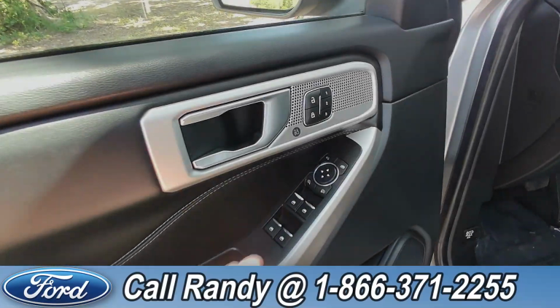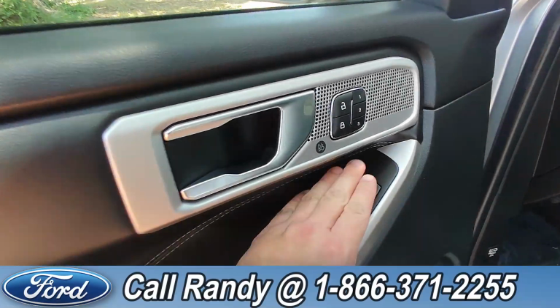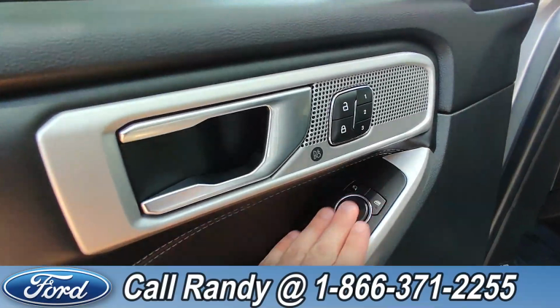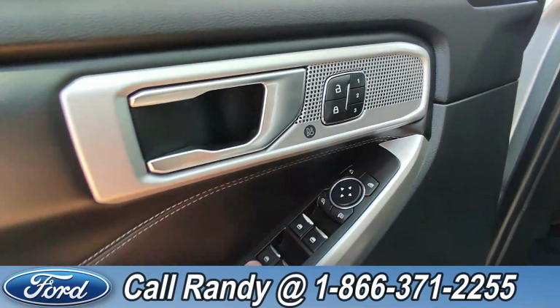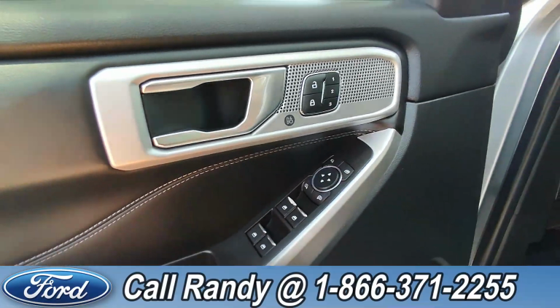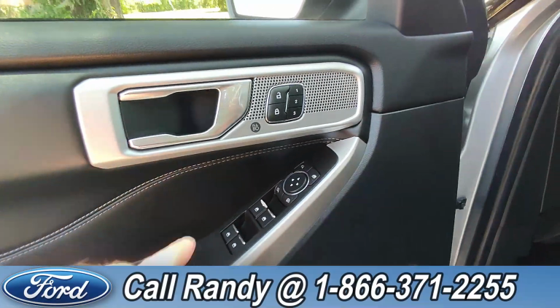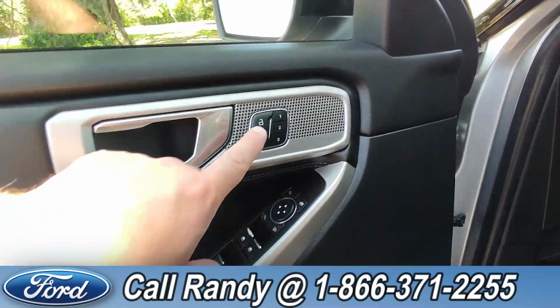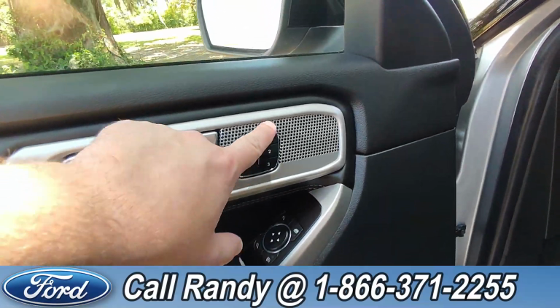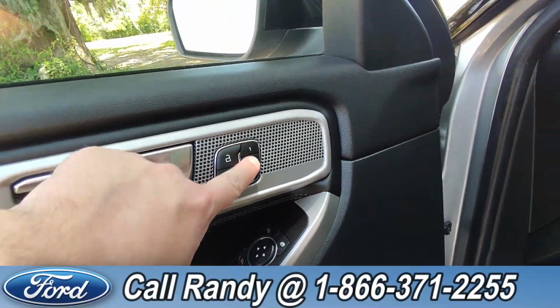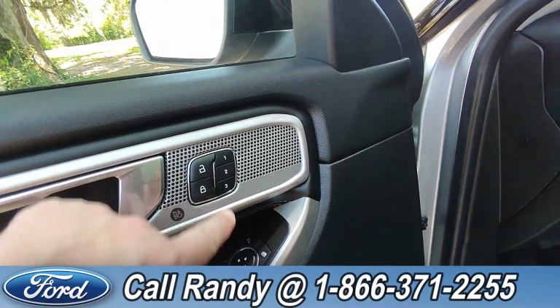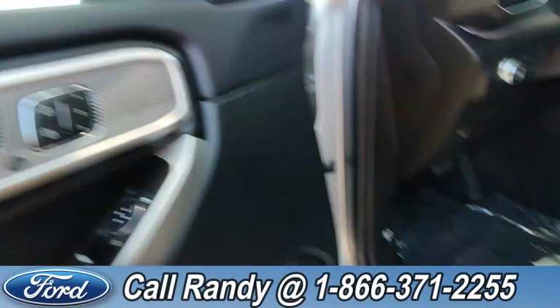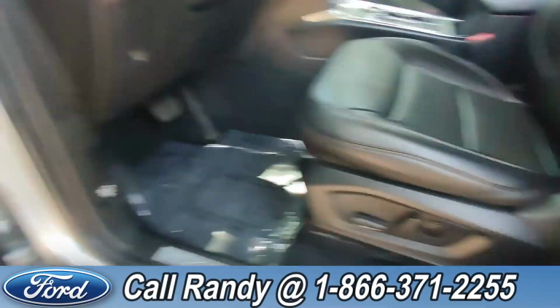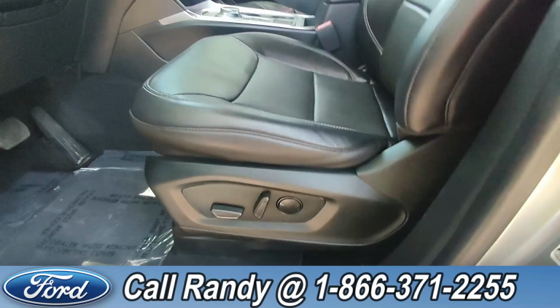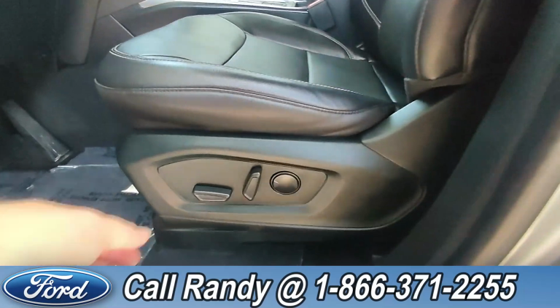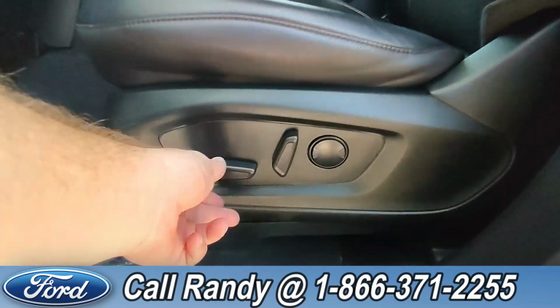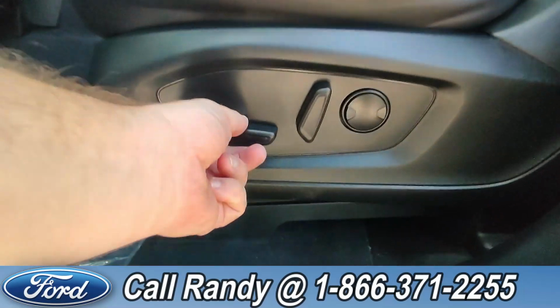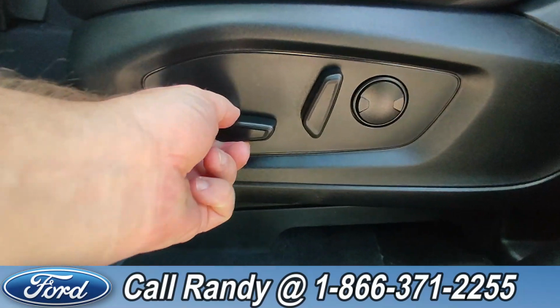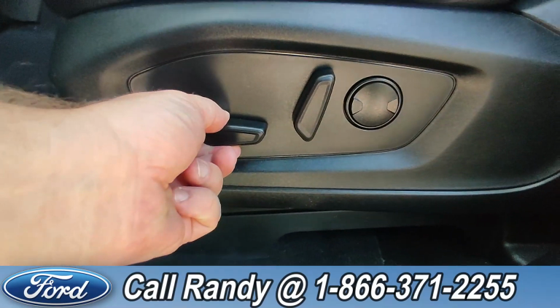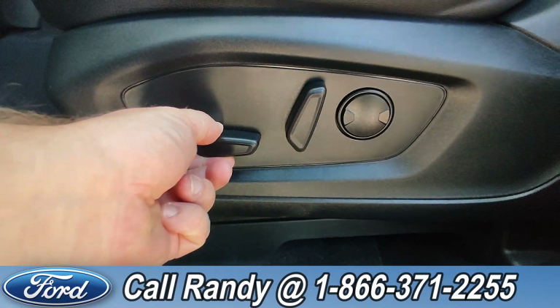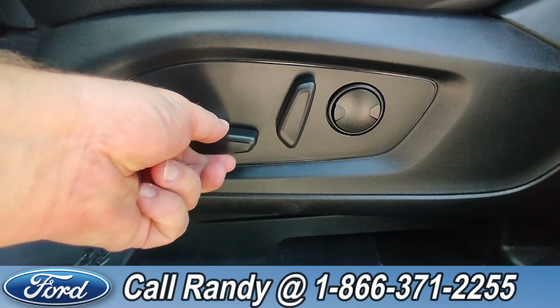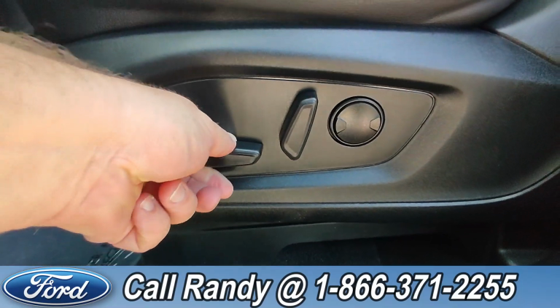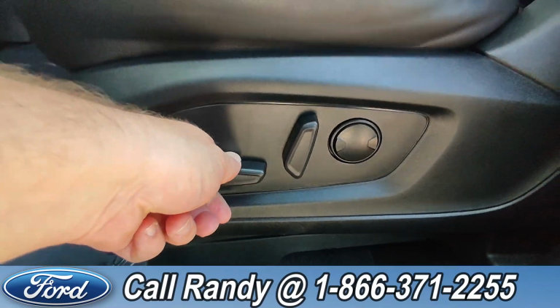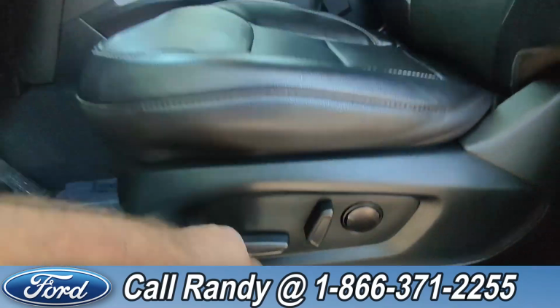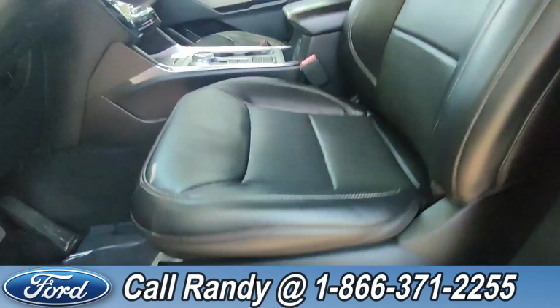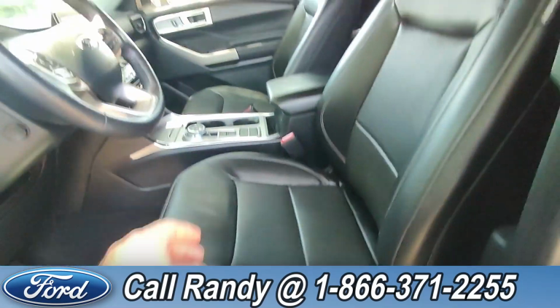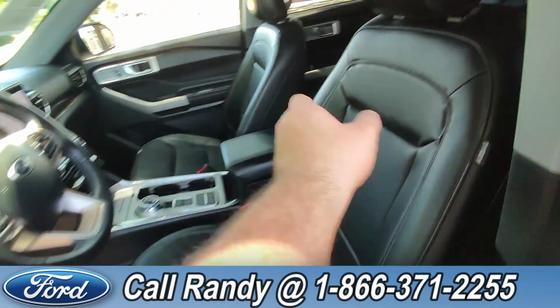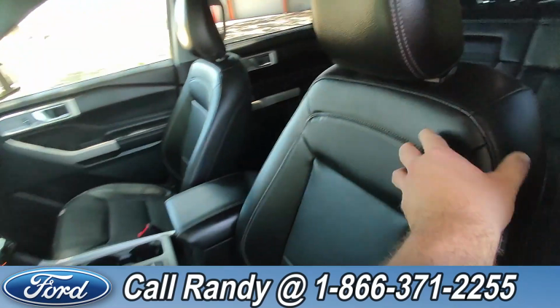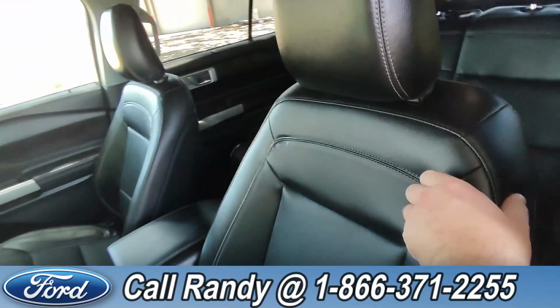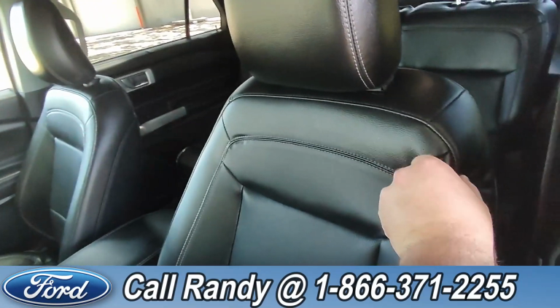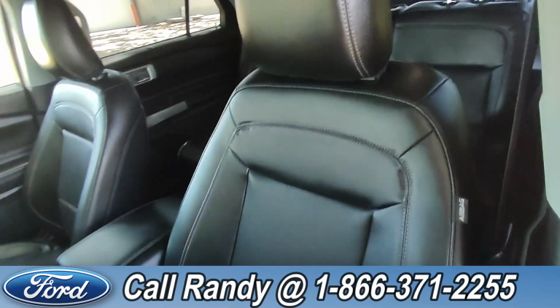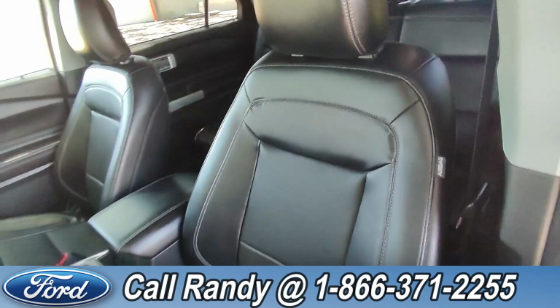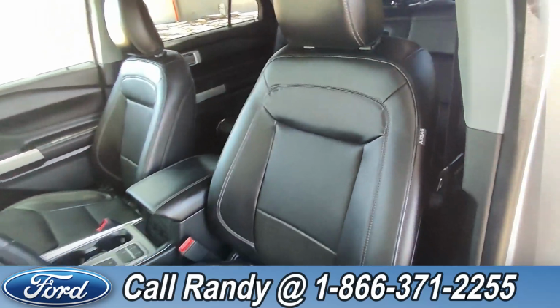On the door, we have power windows, locks, and mirrors, as well as memory seating. Down here is your seat controls for your driver's side seat, and the interior is black leather.